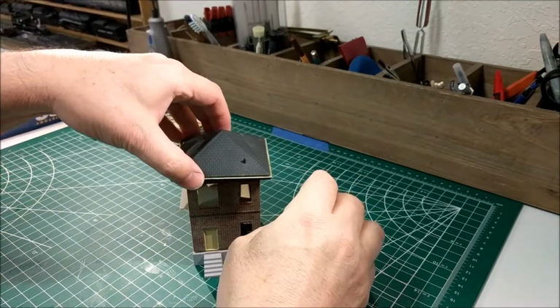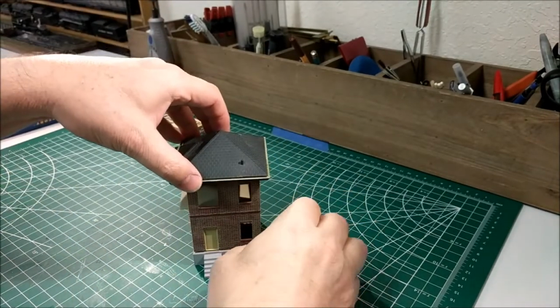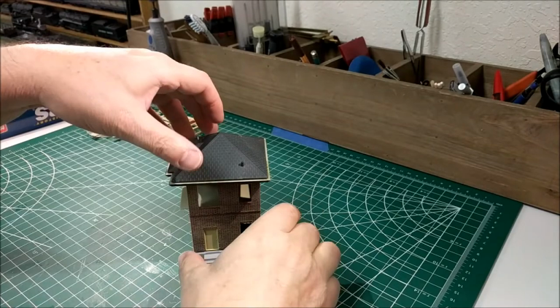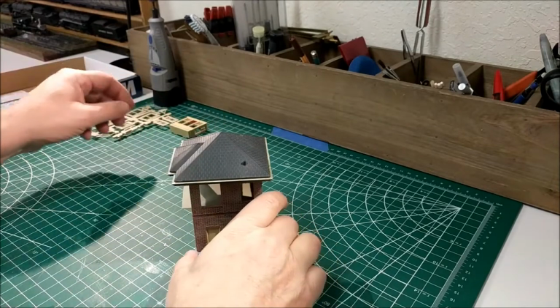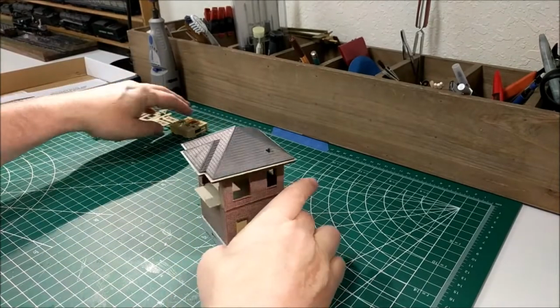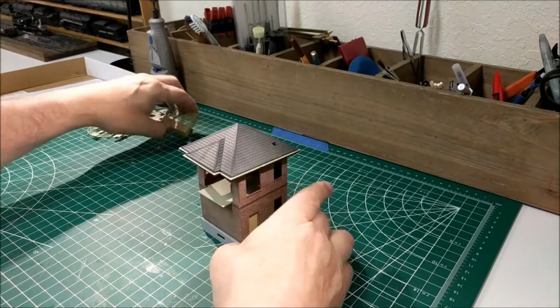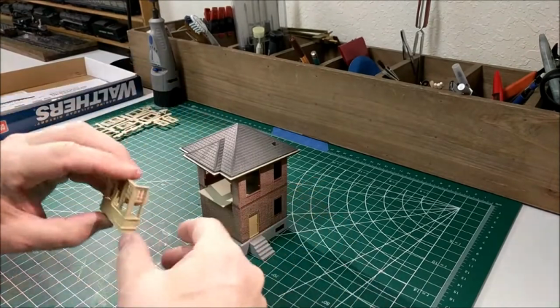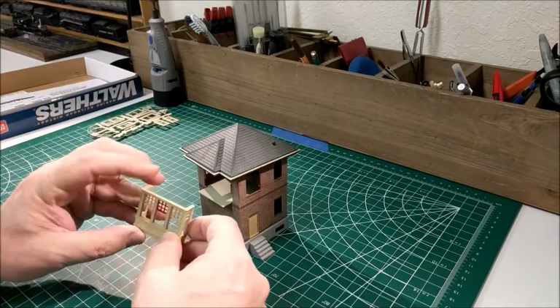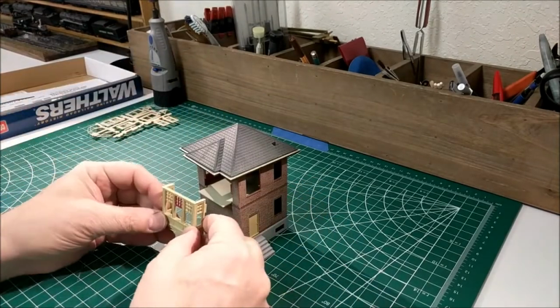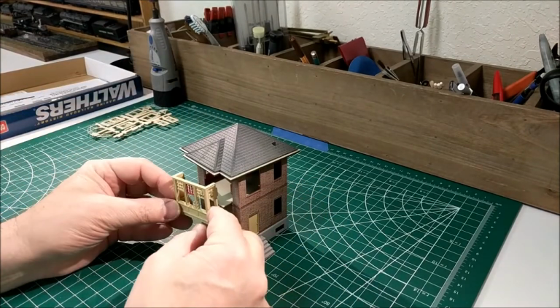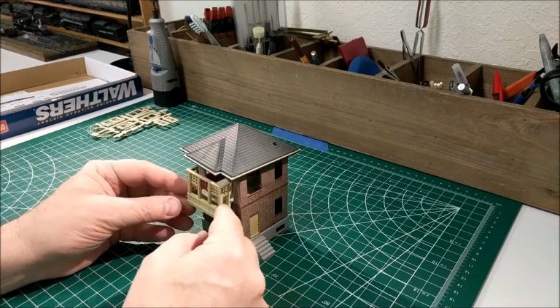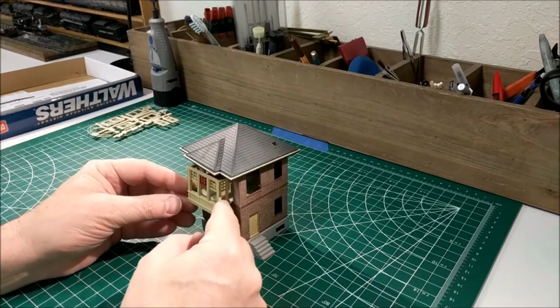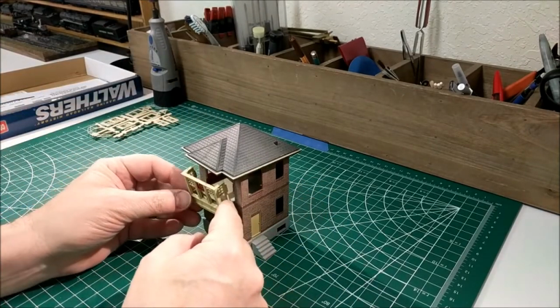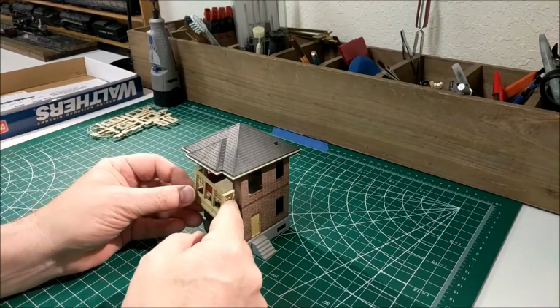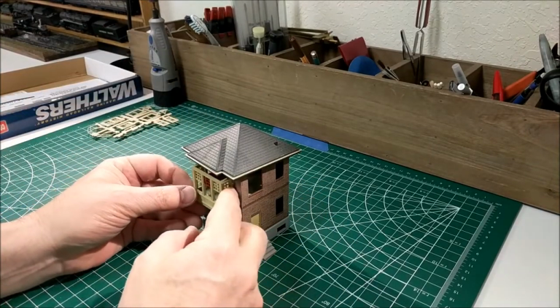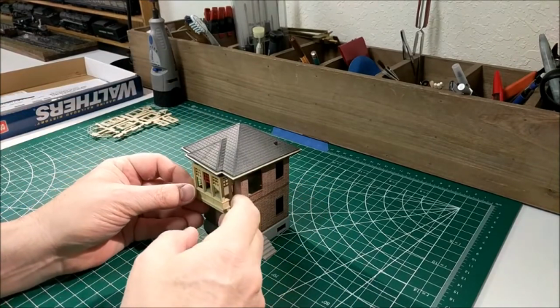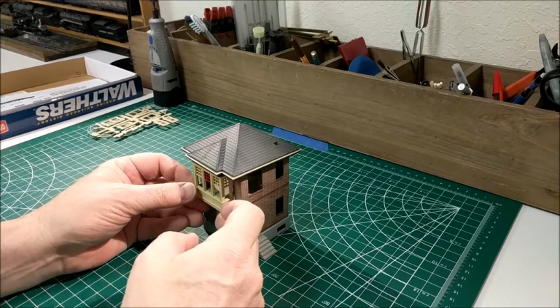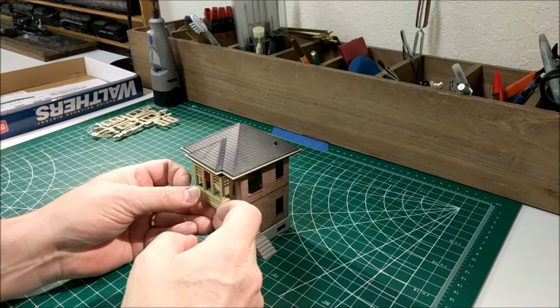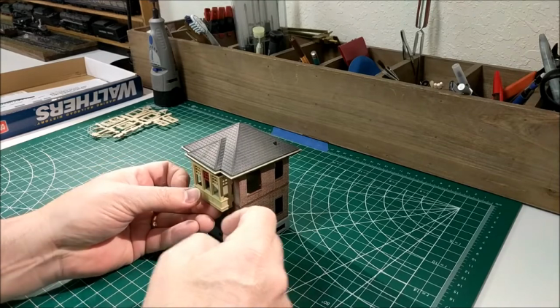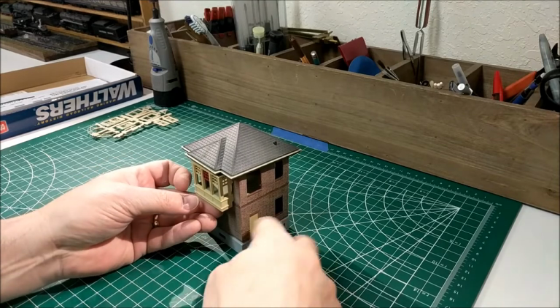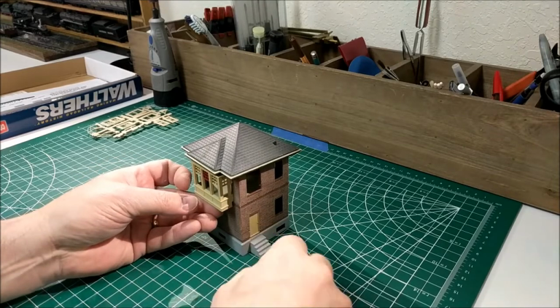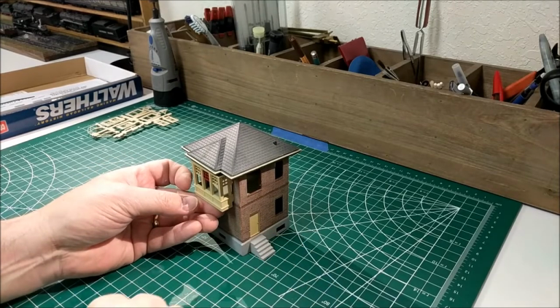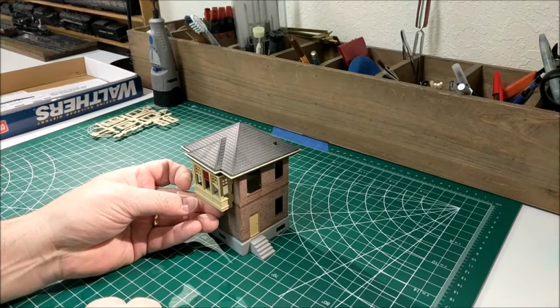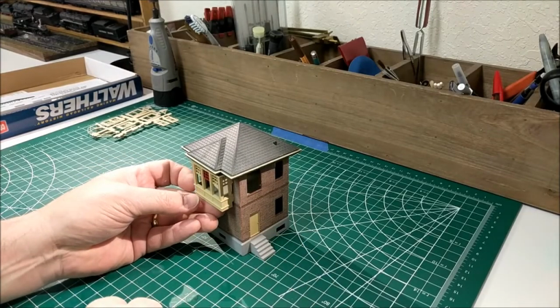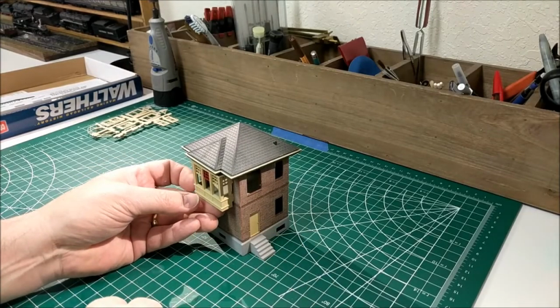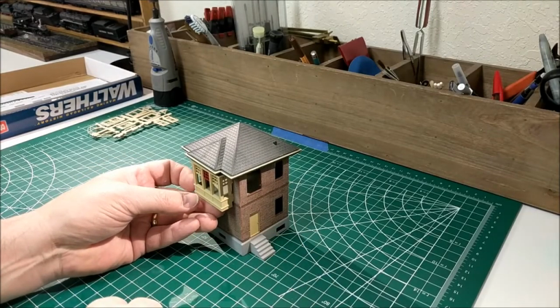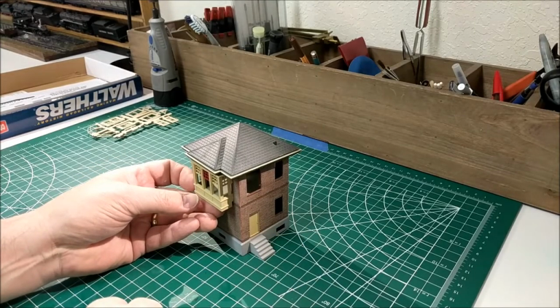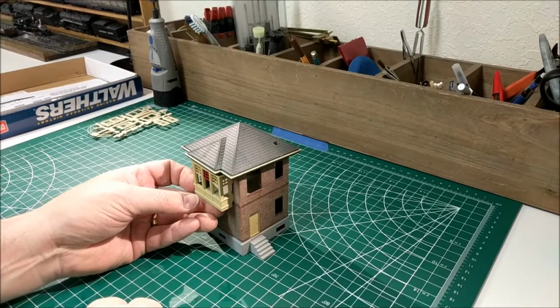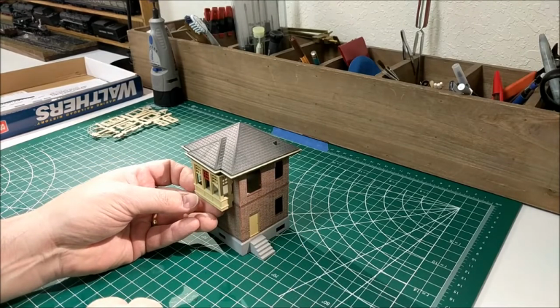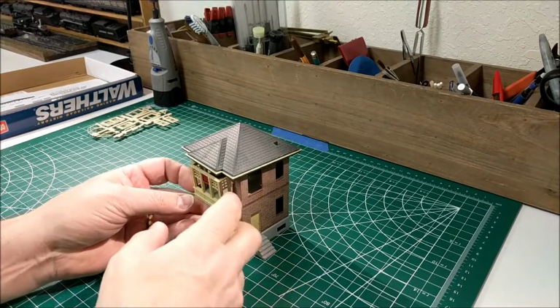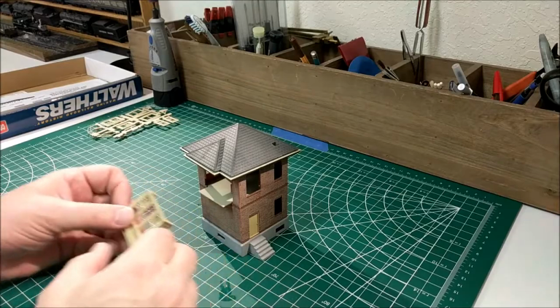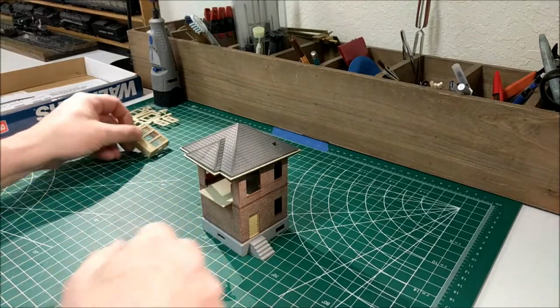The roof section goes on like that, and then we've got the chimney, windows, and the railing on the side - that's essentially what we have to do.